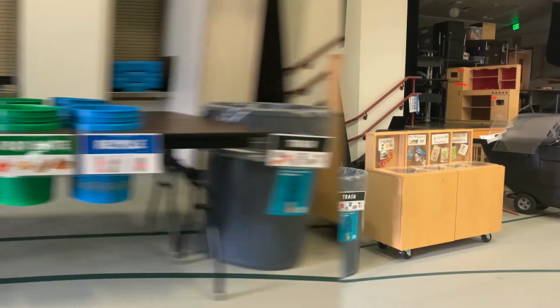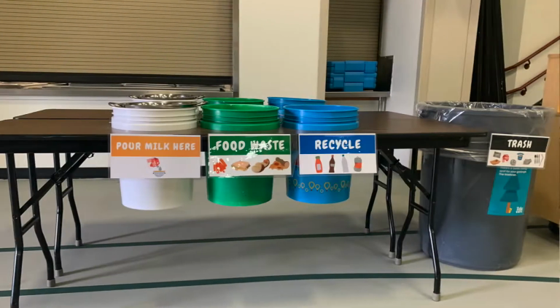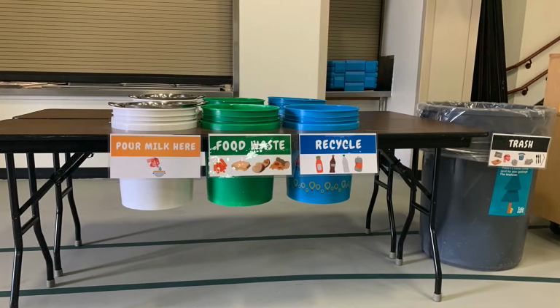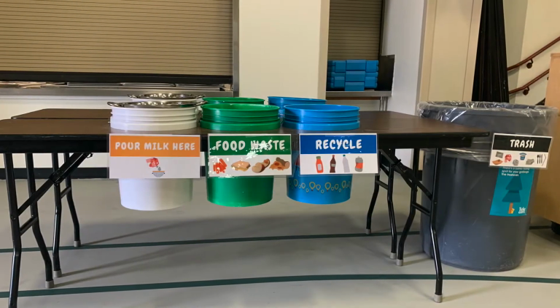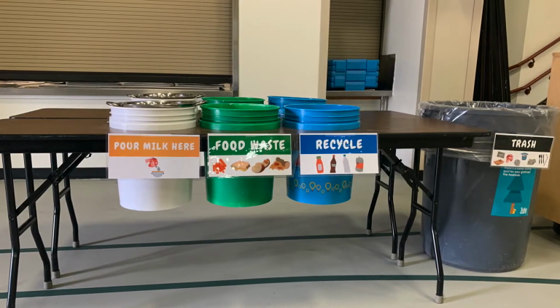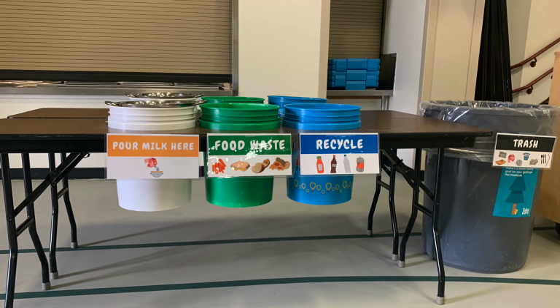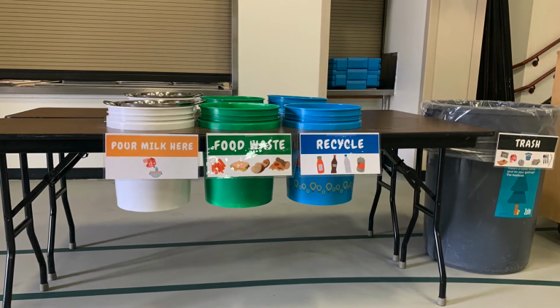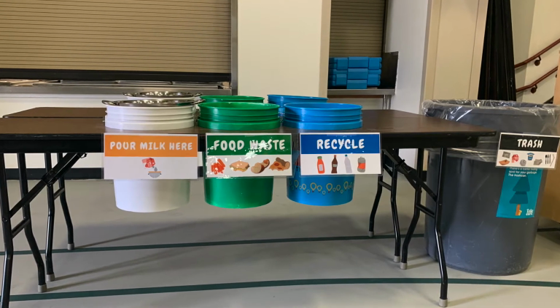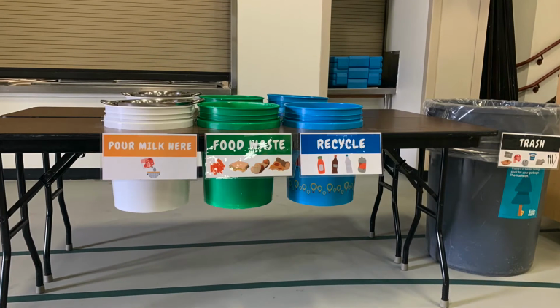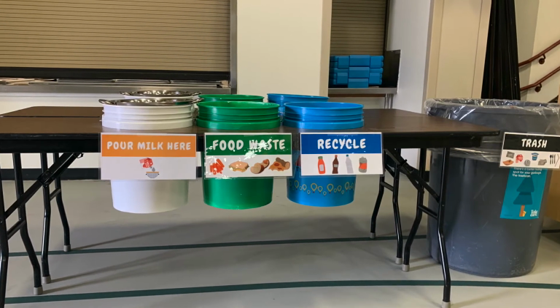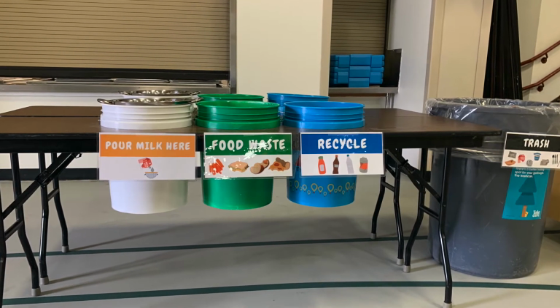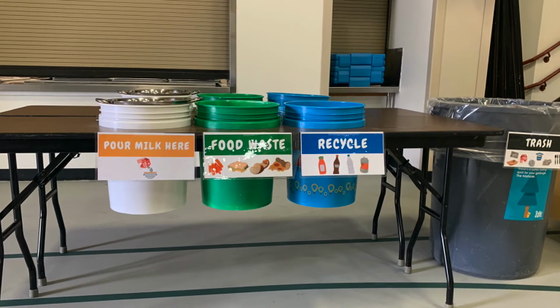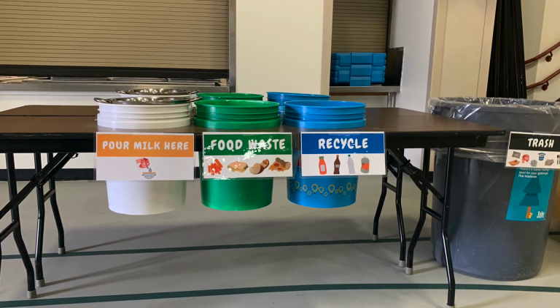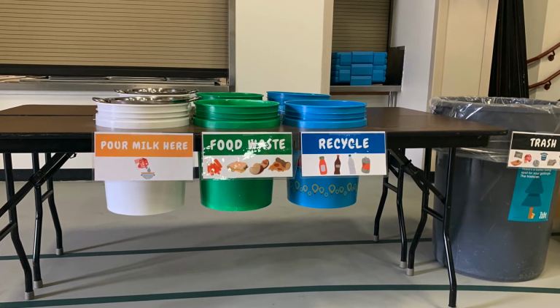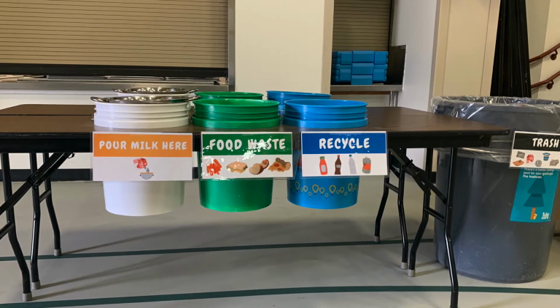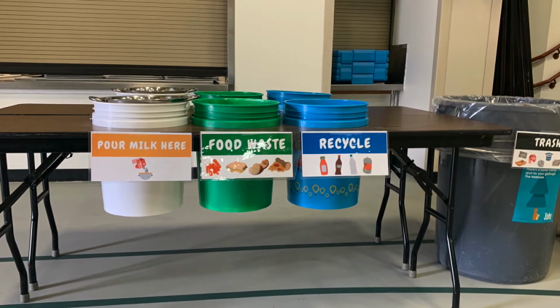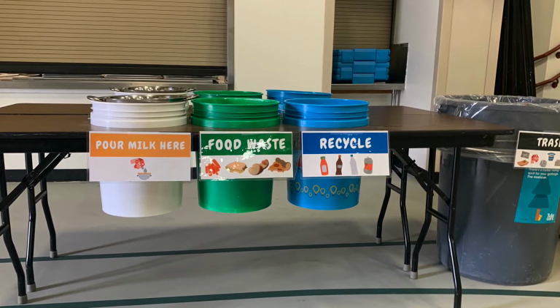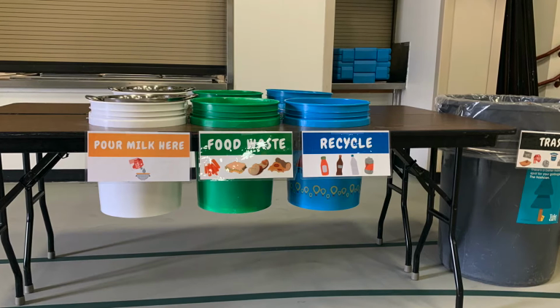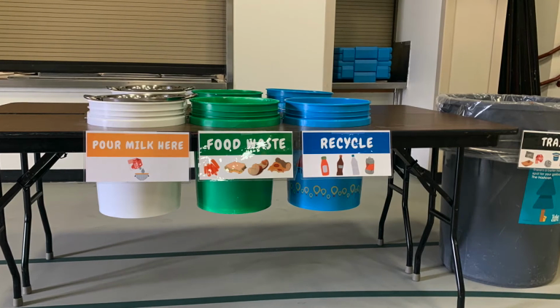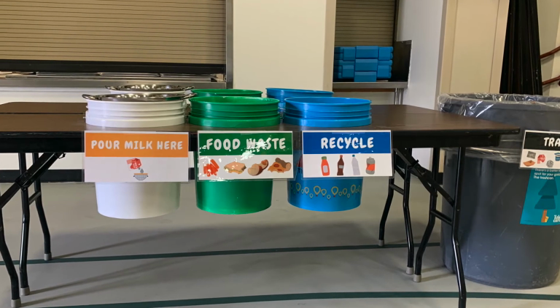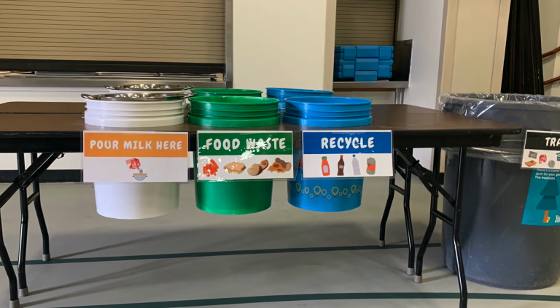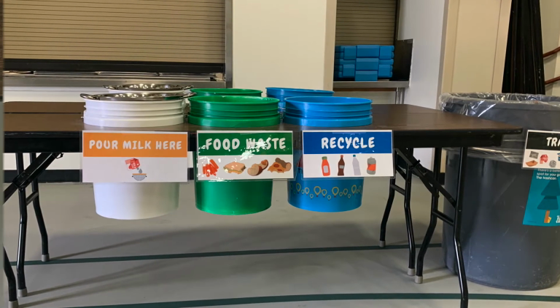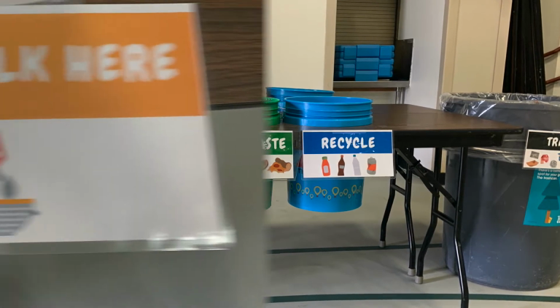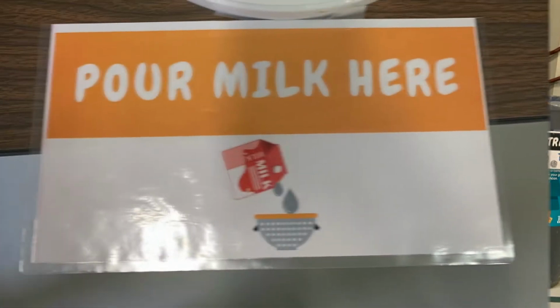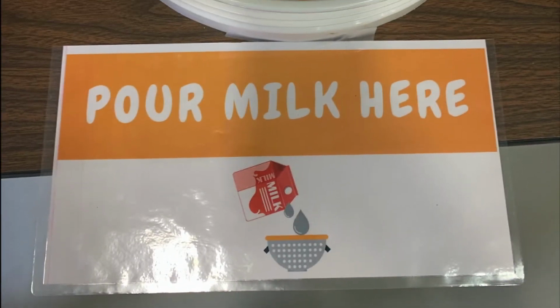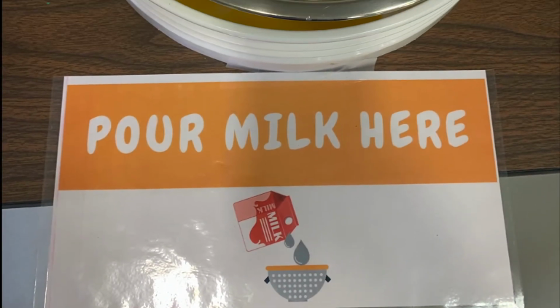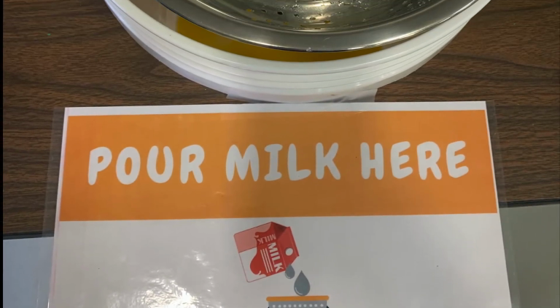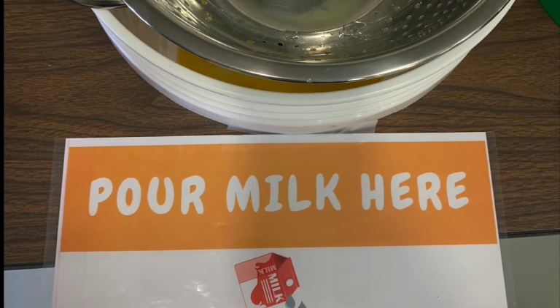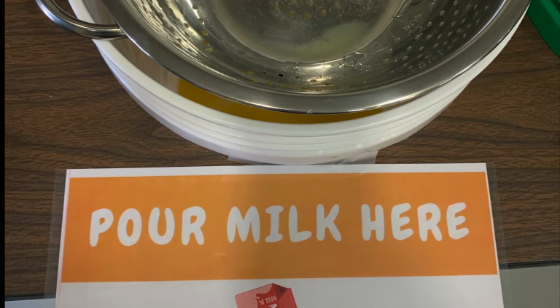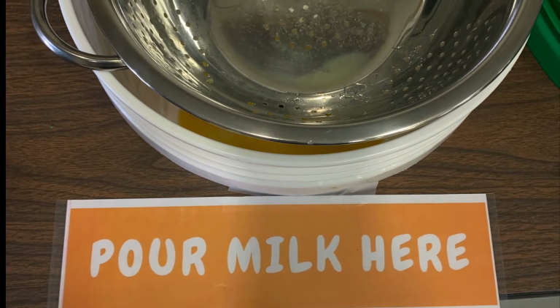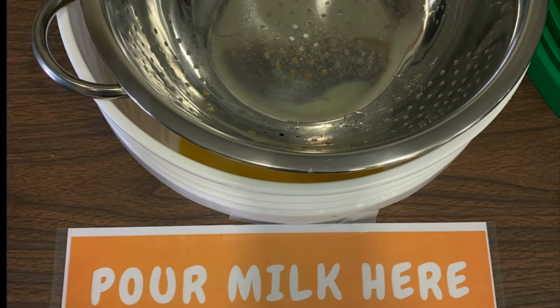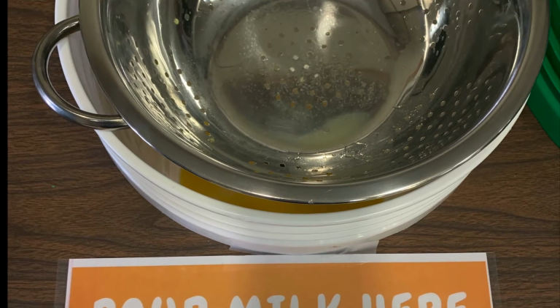For our waste sorting station to be successful, we need to be careful to sort correctly. Each different colored bucket is for different lunch waste materials. The white bucket with a colander is for any leftover liquids.